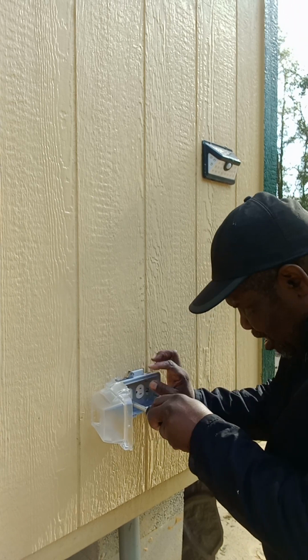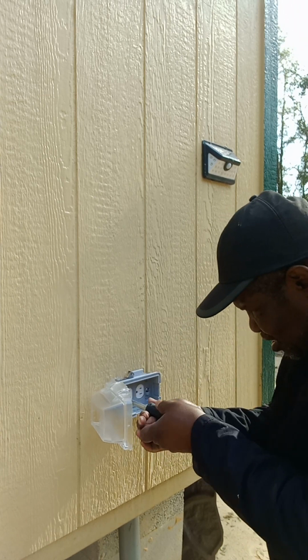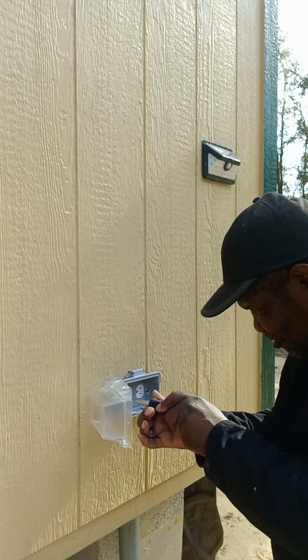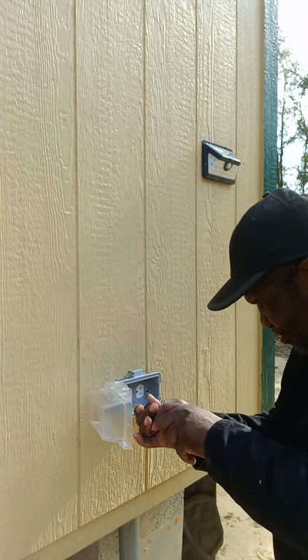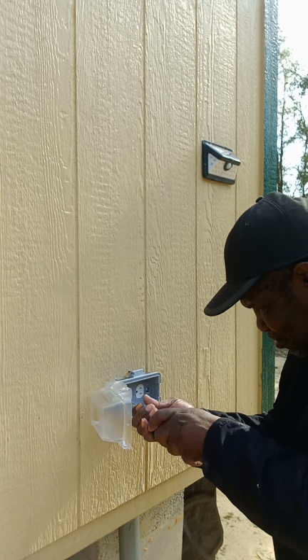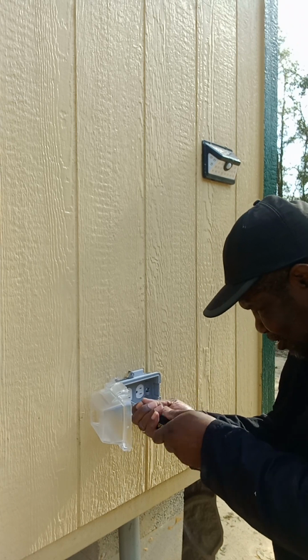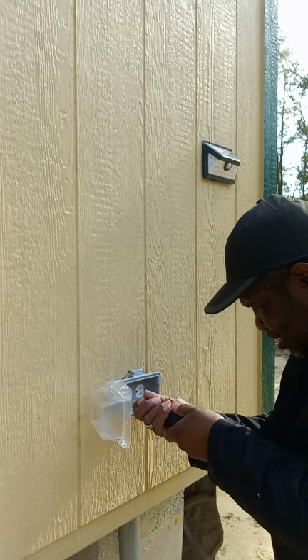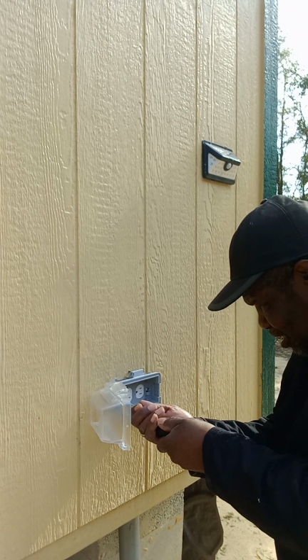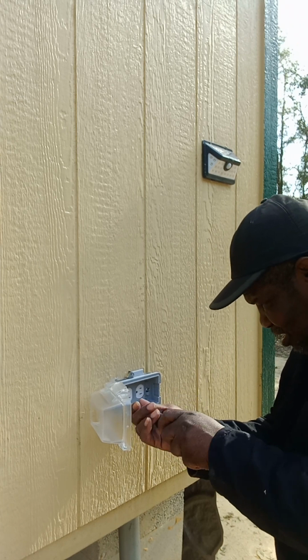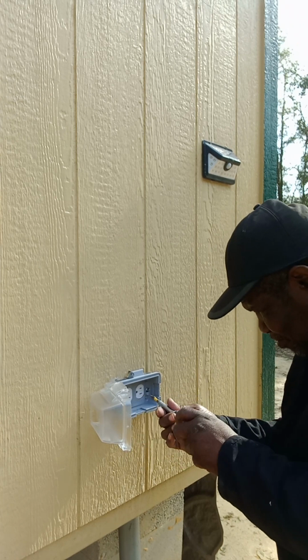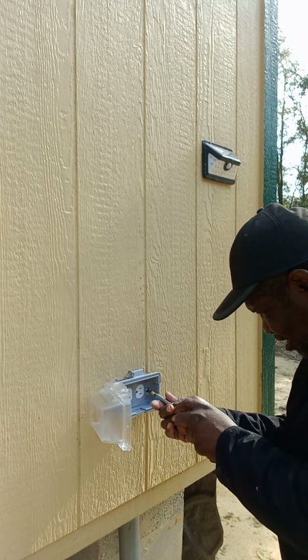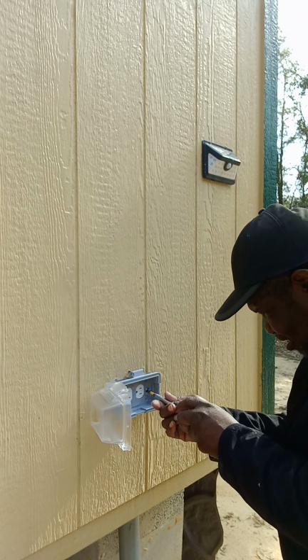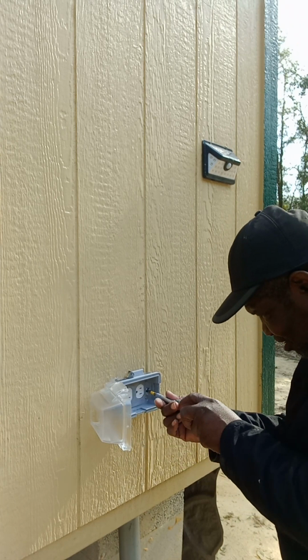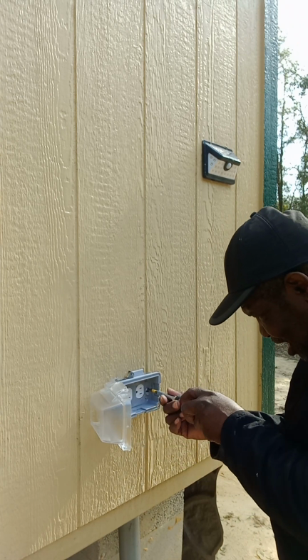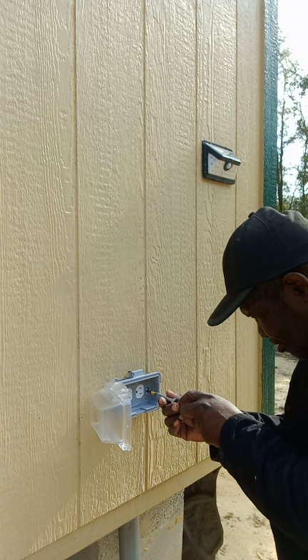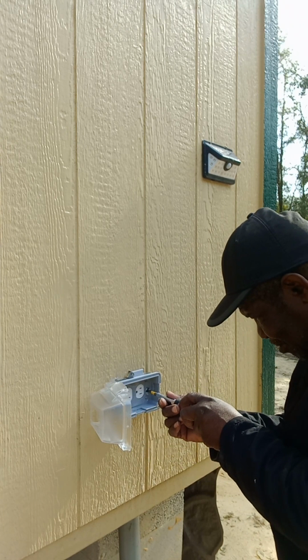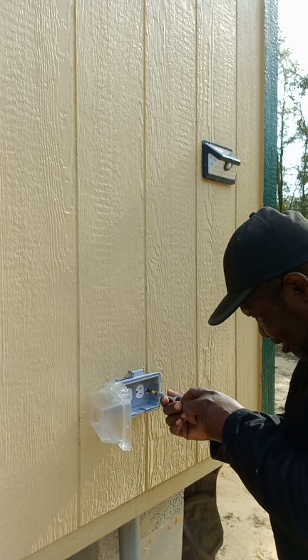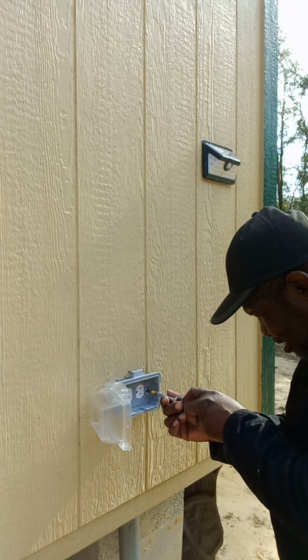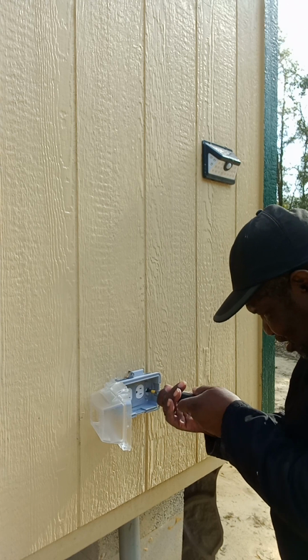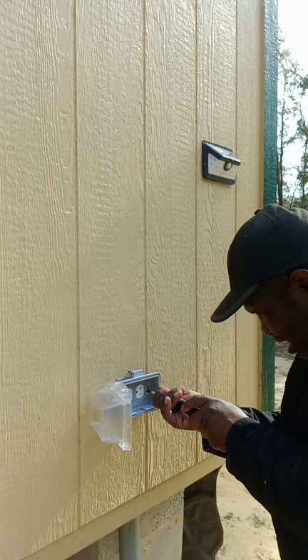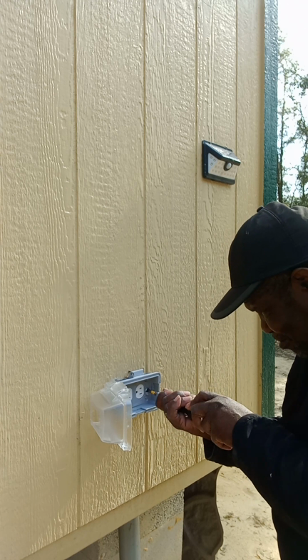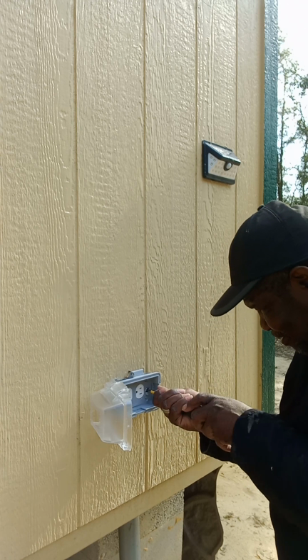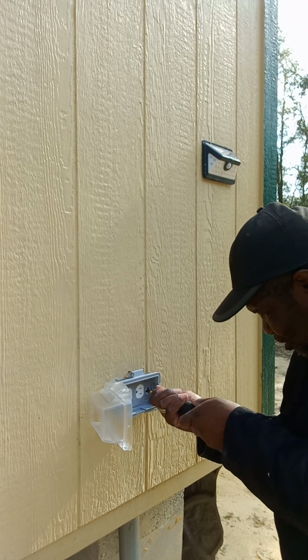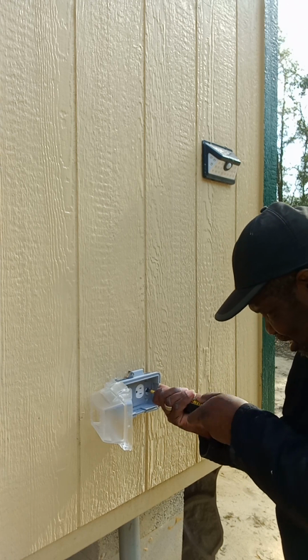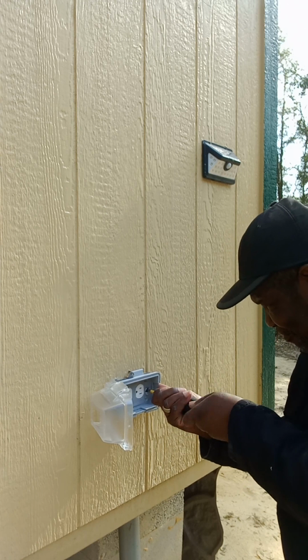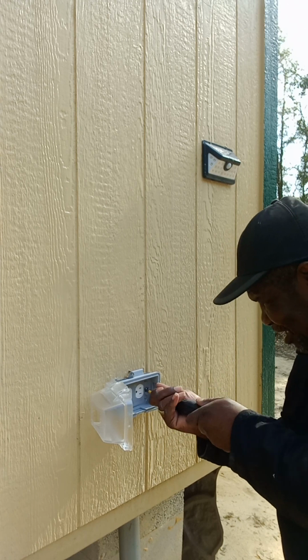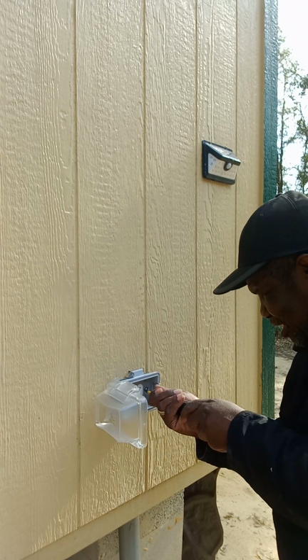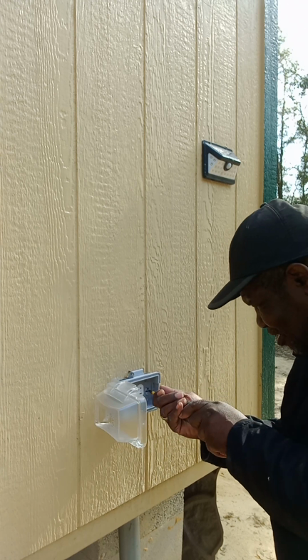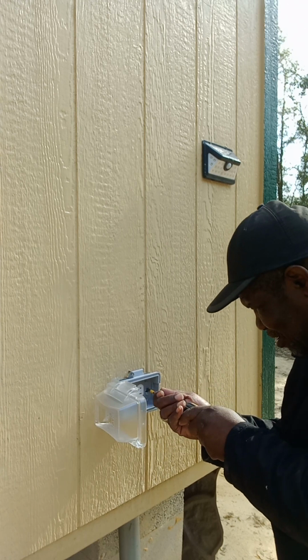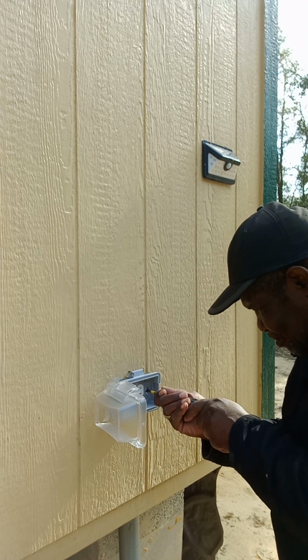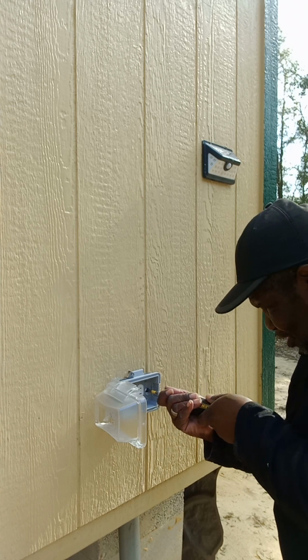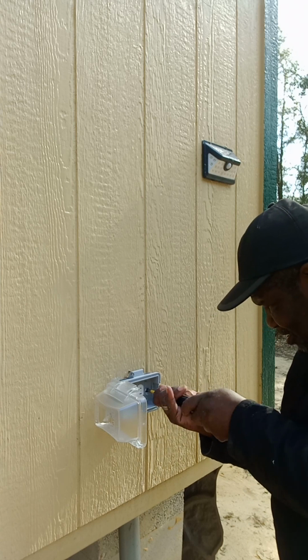I just have my drill here. I took the drill inside to use it with something else, along with my utility knife, and I forgot to bring it back out with me.